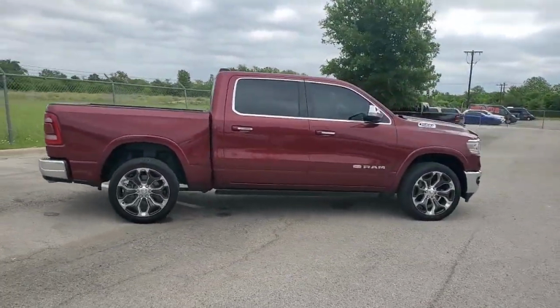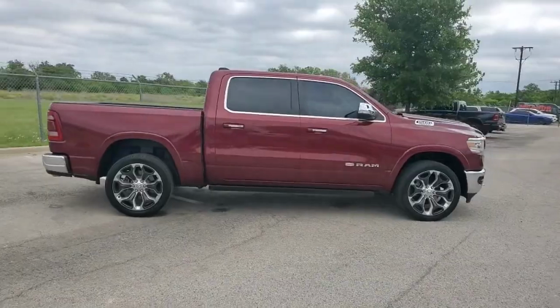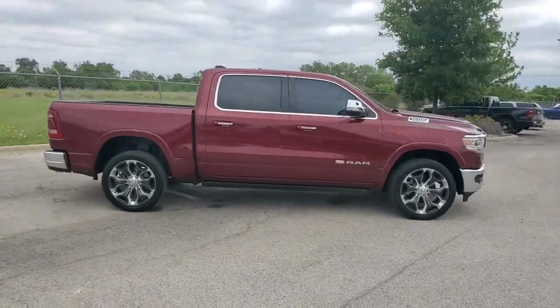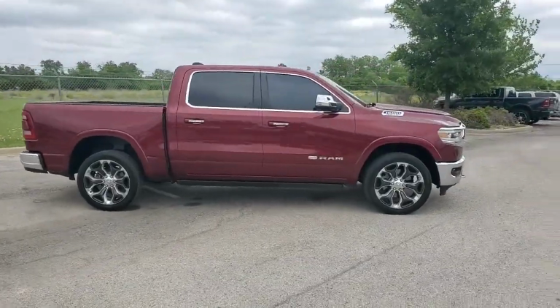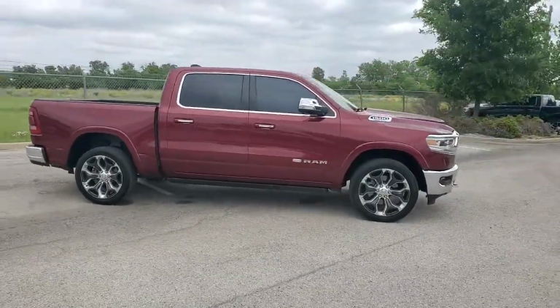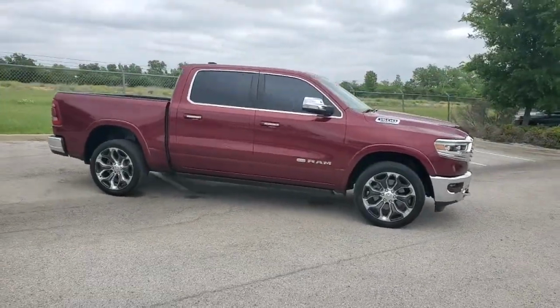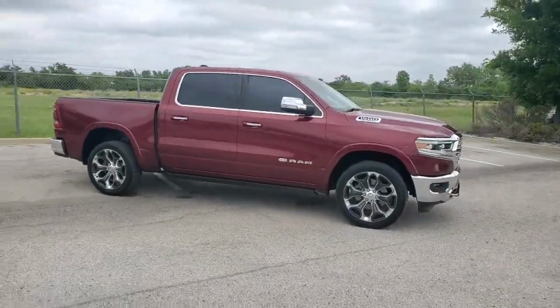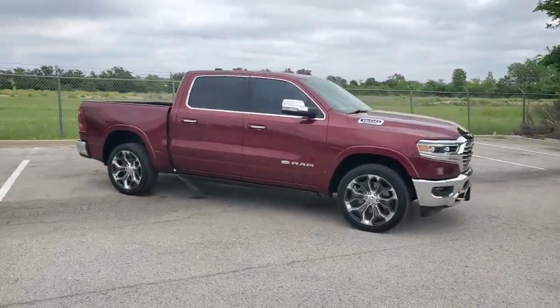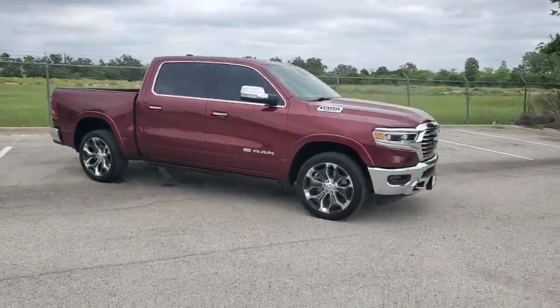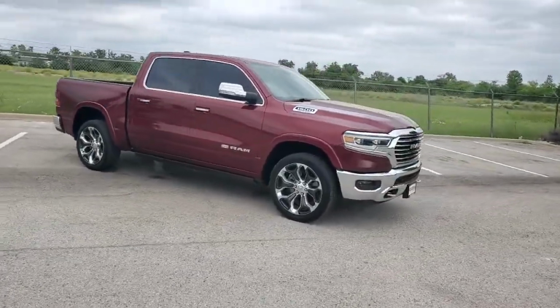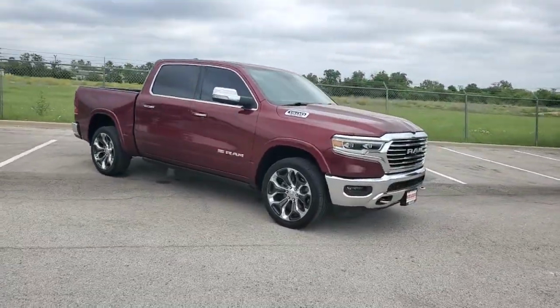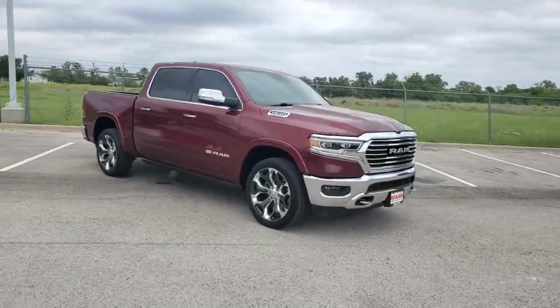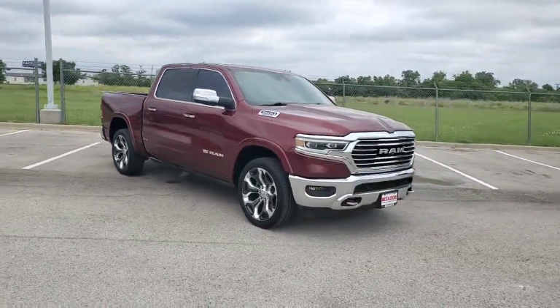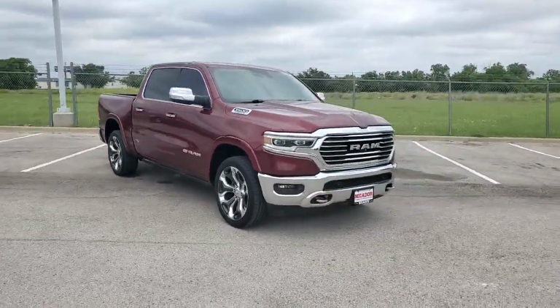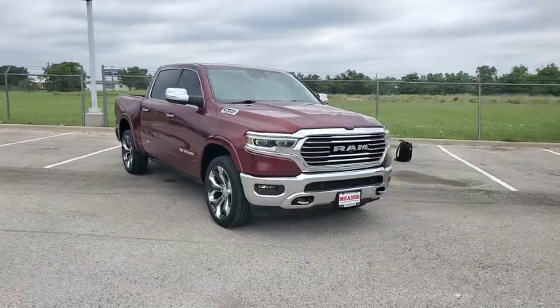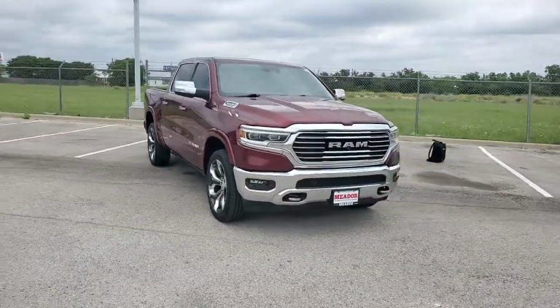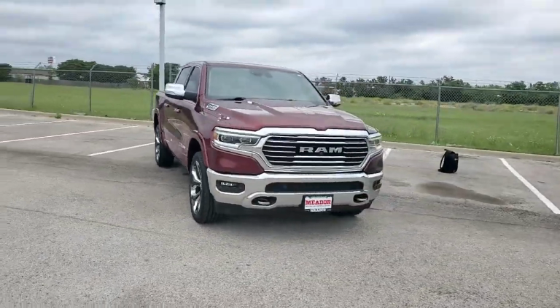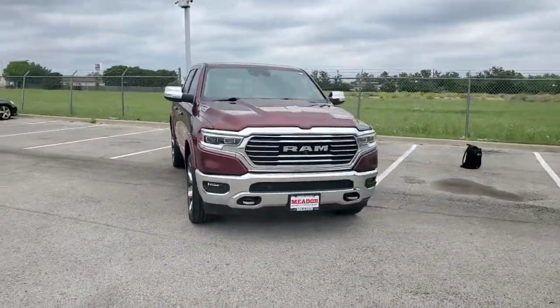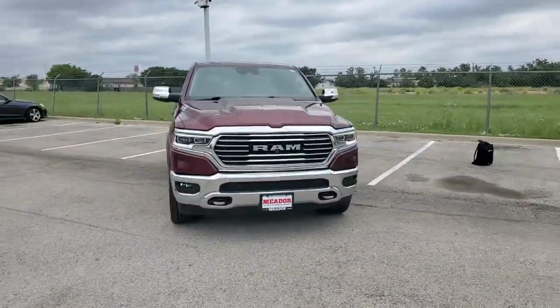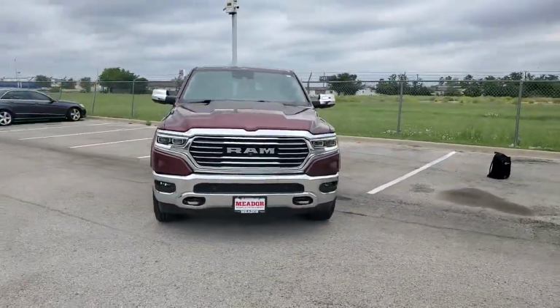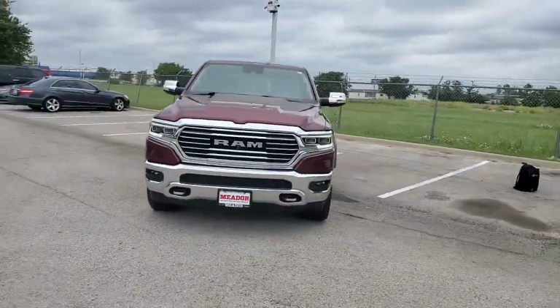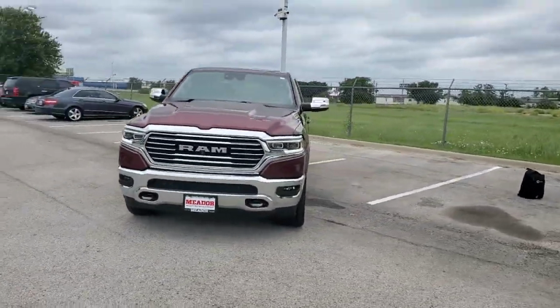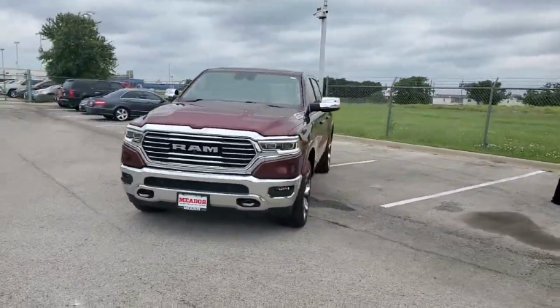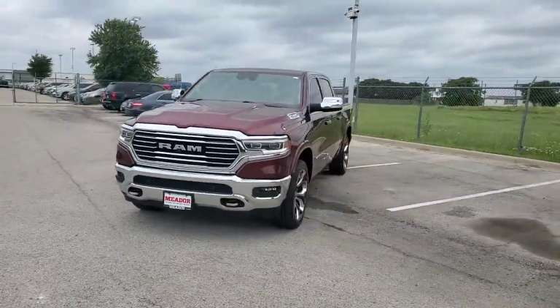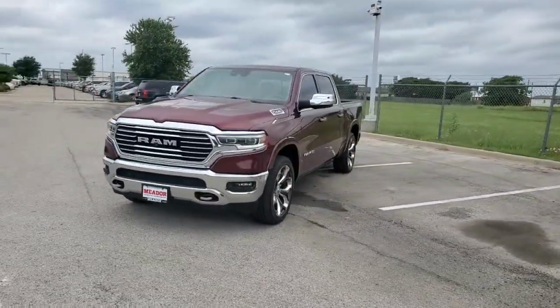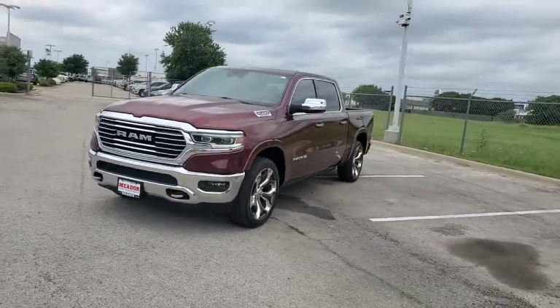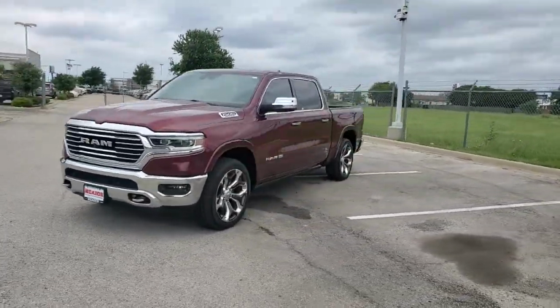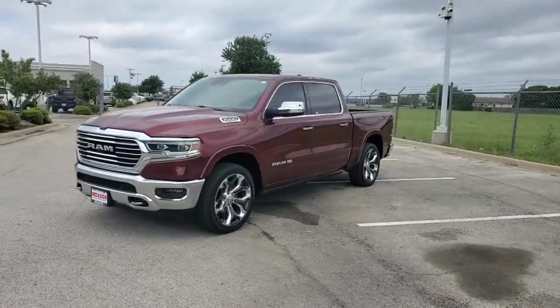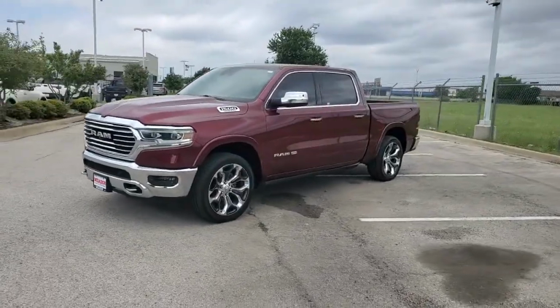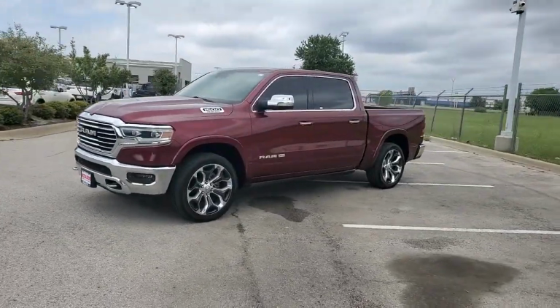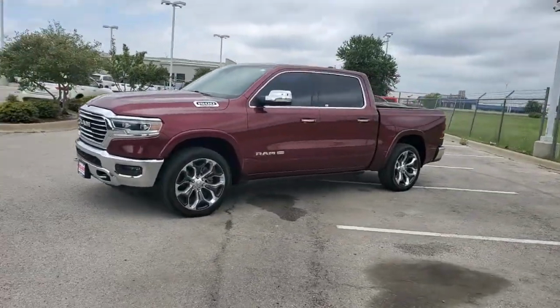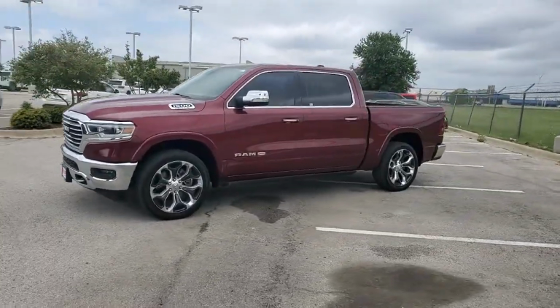Panoramic roof, navigation system, keyless entry, heated driver seat, wood grain interior trim, cooled driver seat, sunroof, satellite radio, remote engine start, power passenger seat.